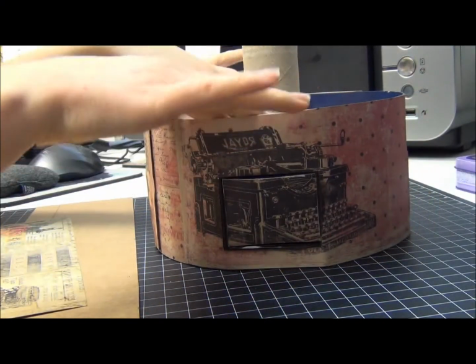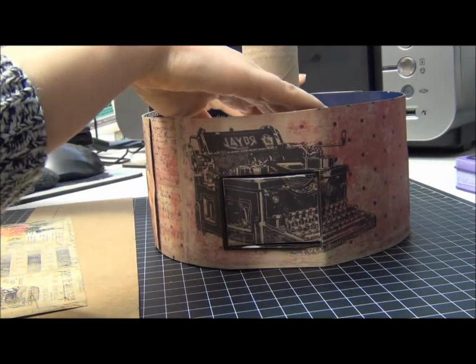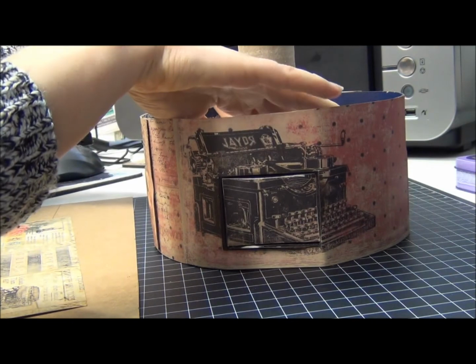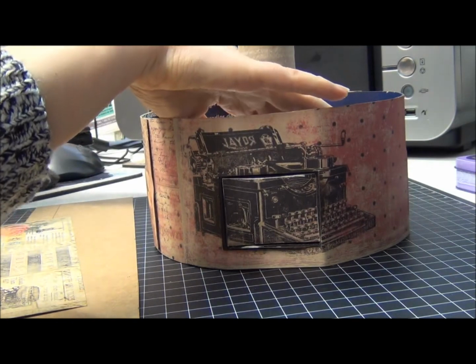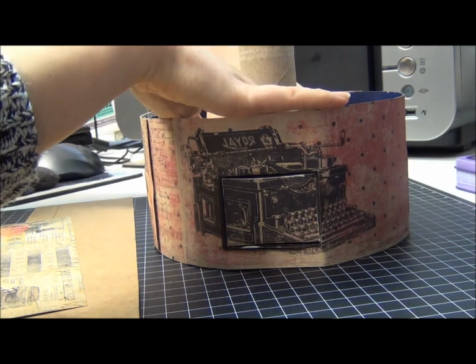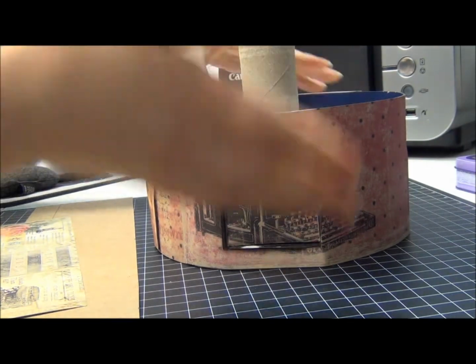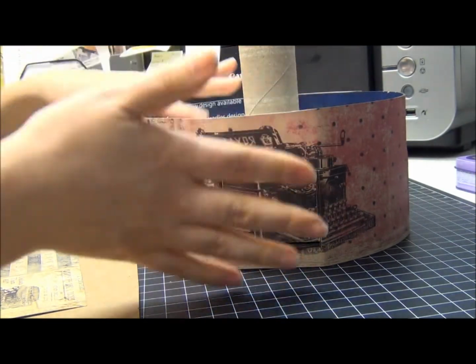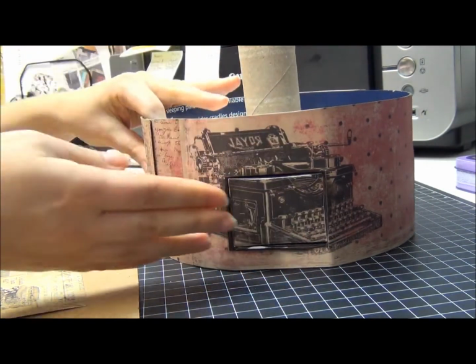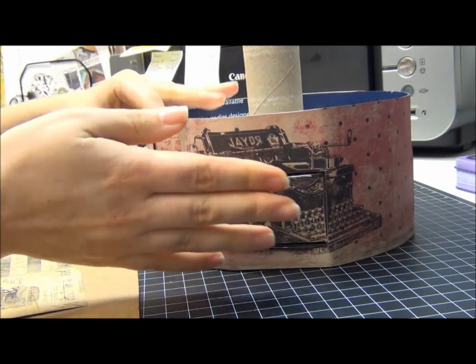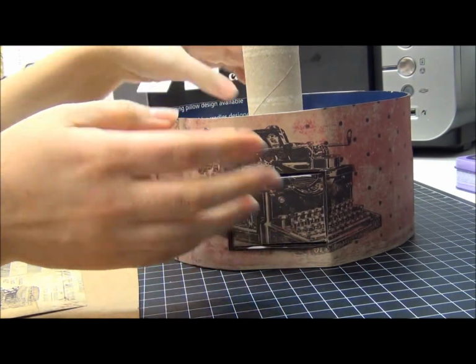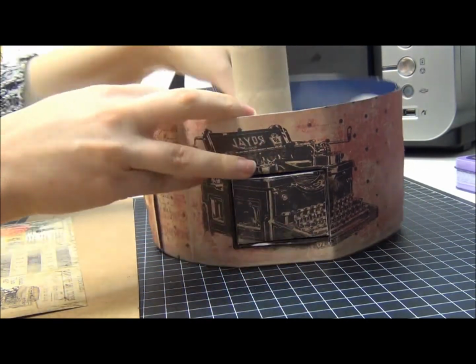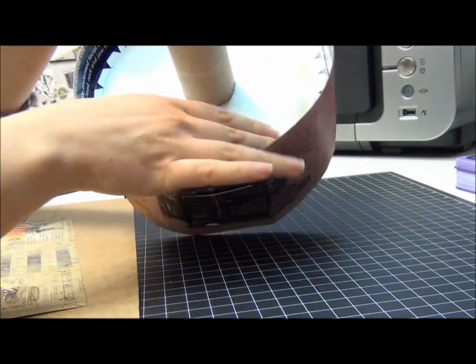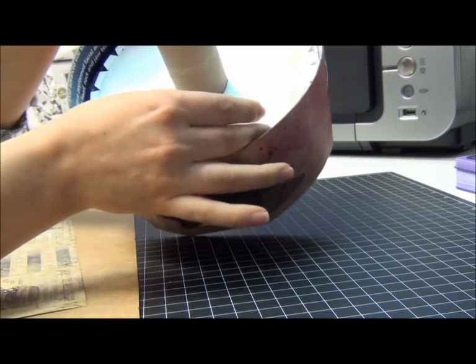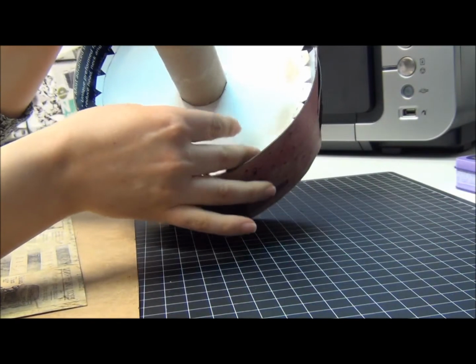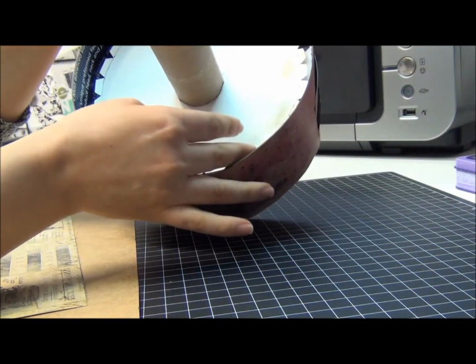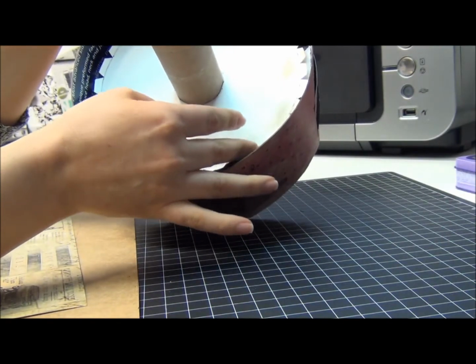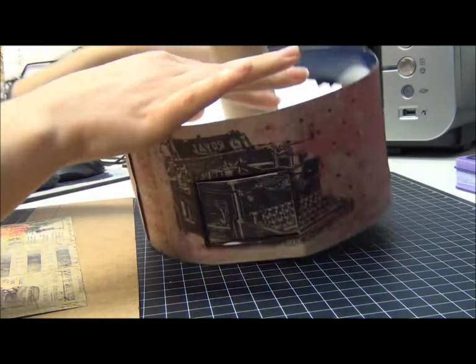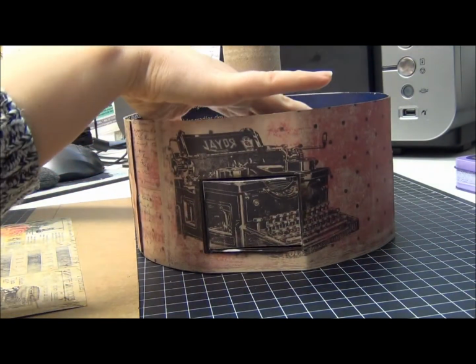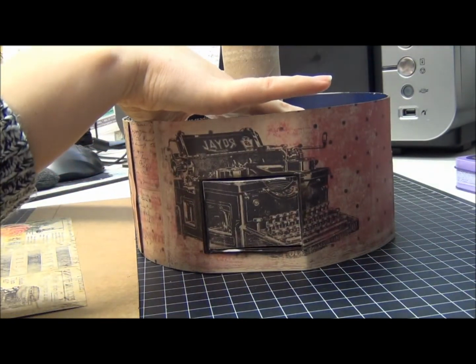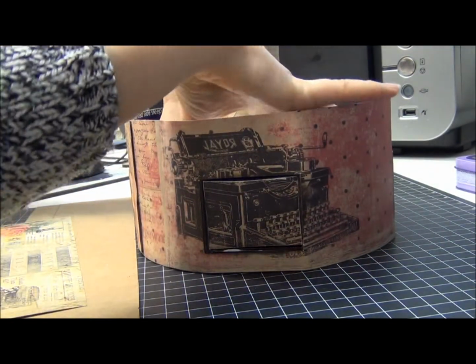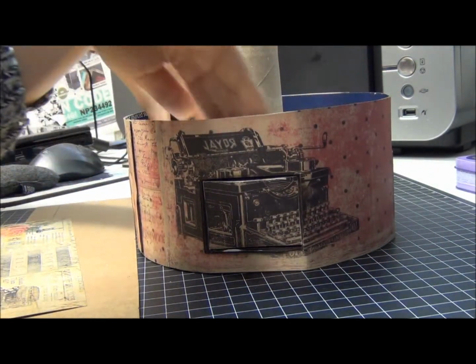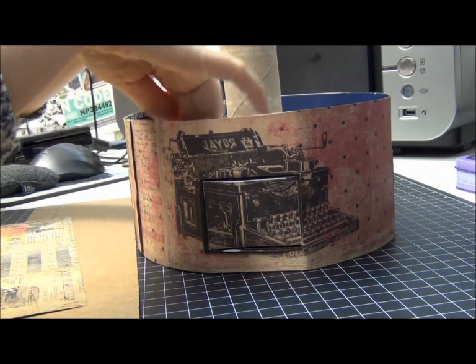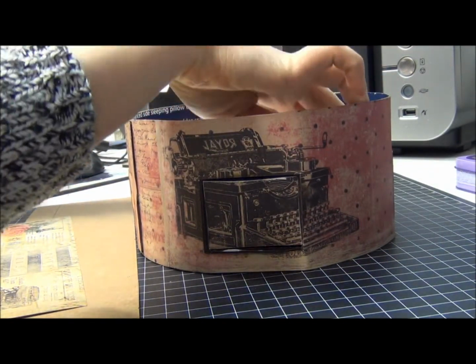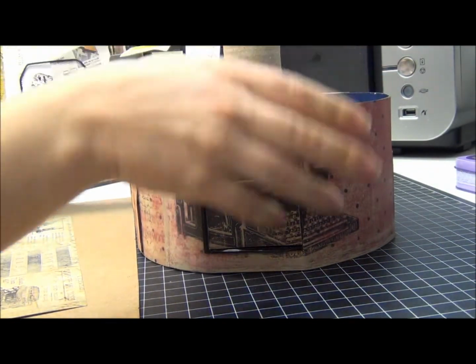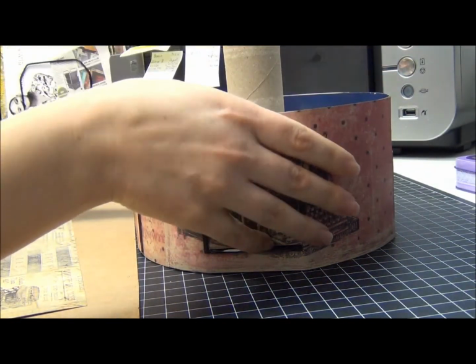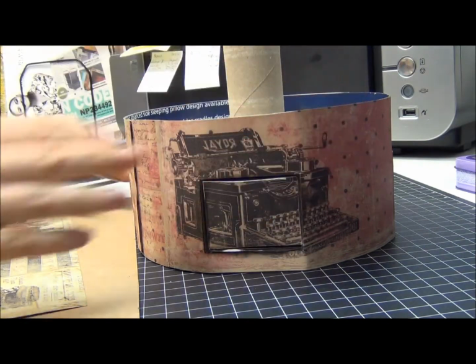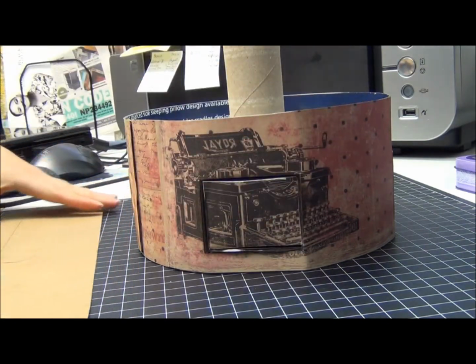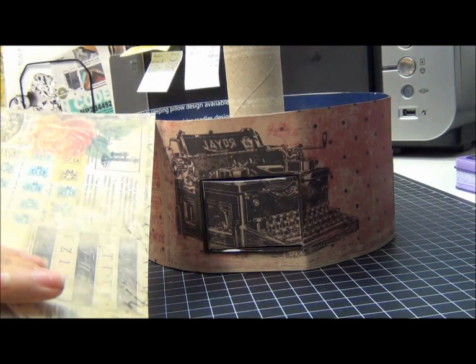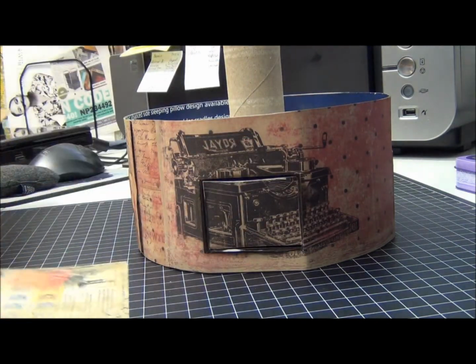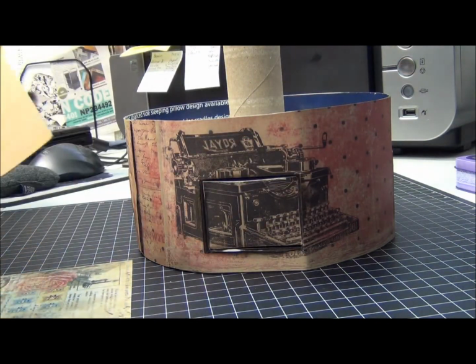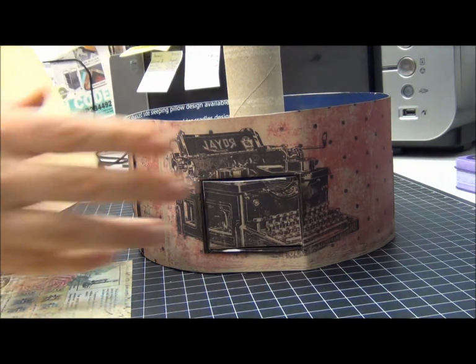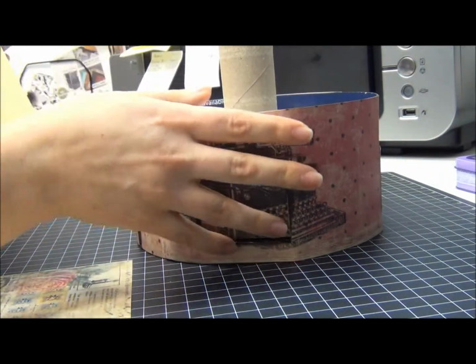And then after that, you can put this another ring on top, and that's gonna be your base for the next layer. Then you're gonna take your next piece.